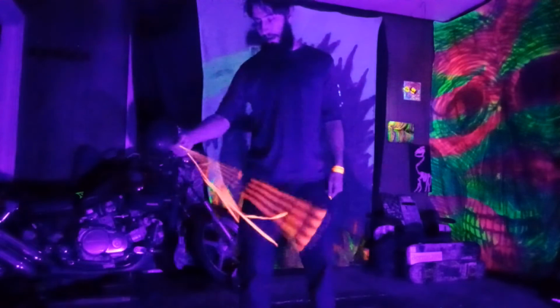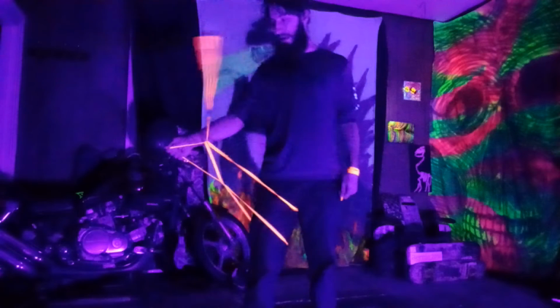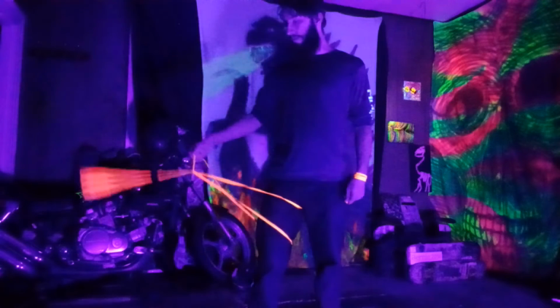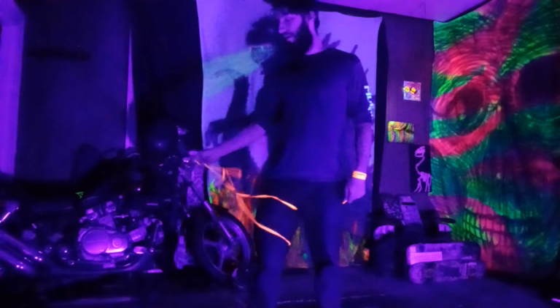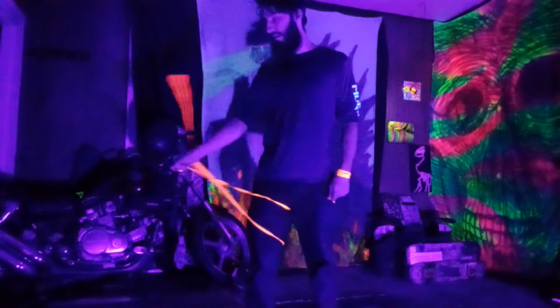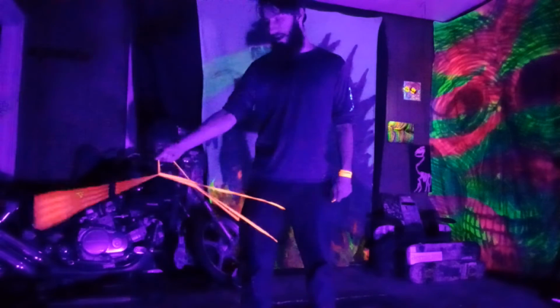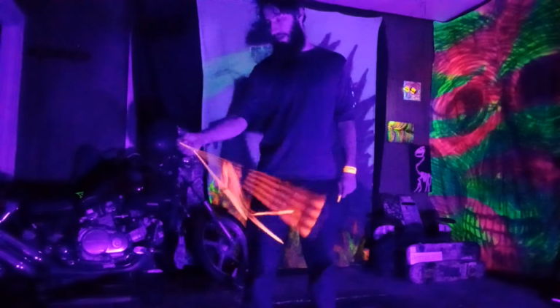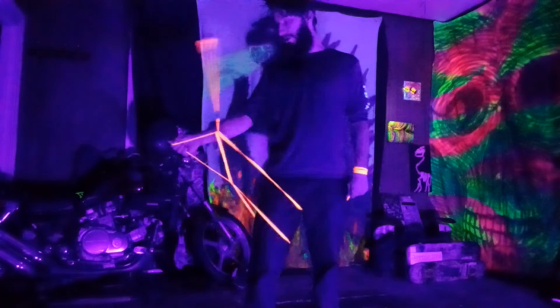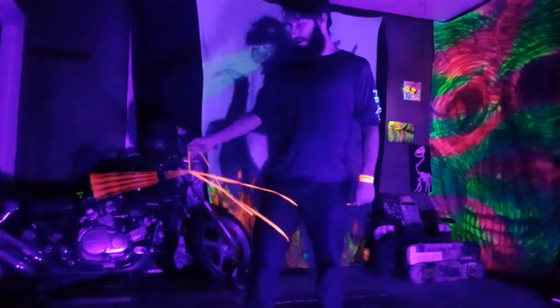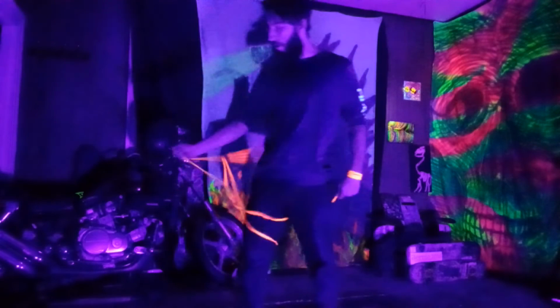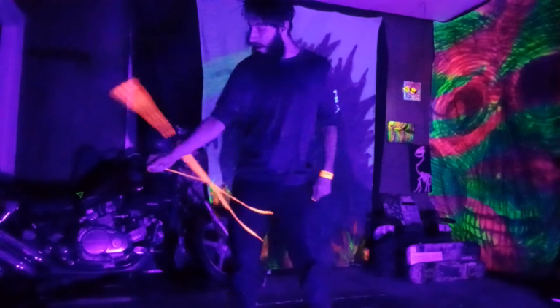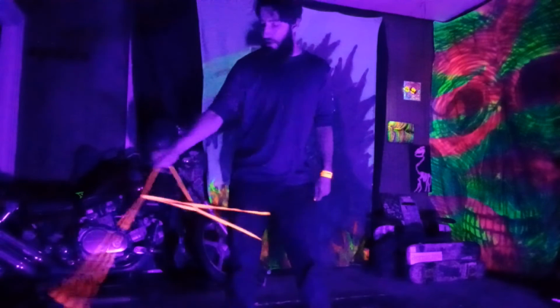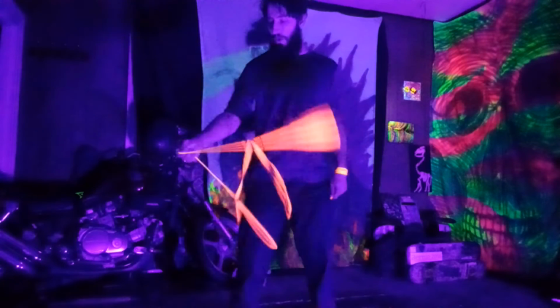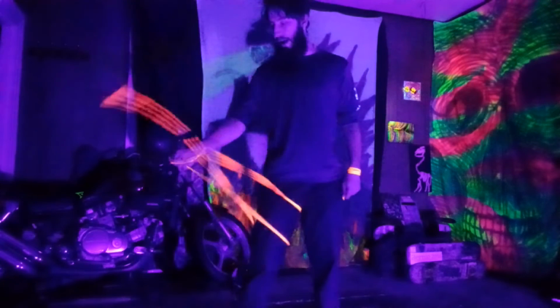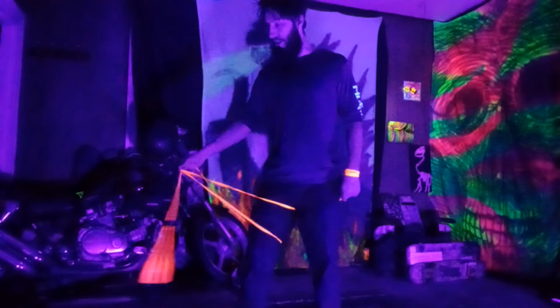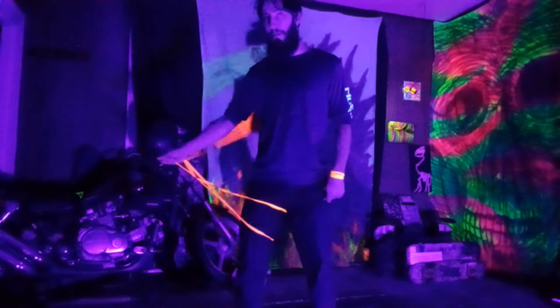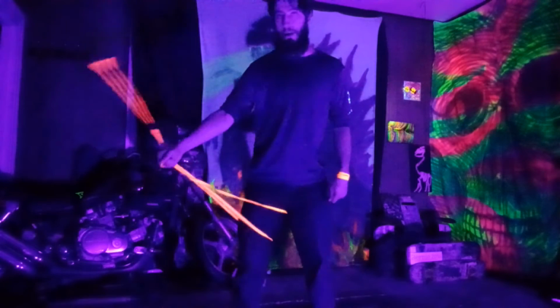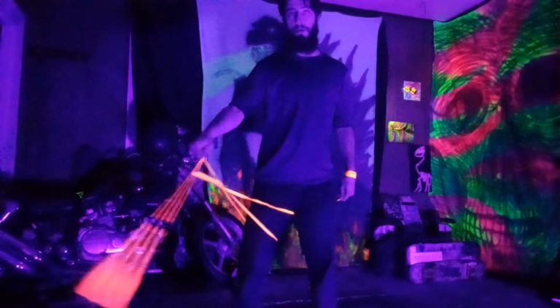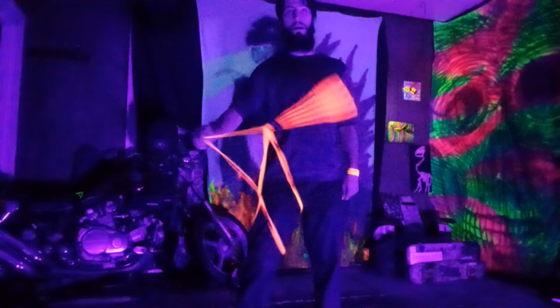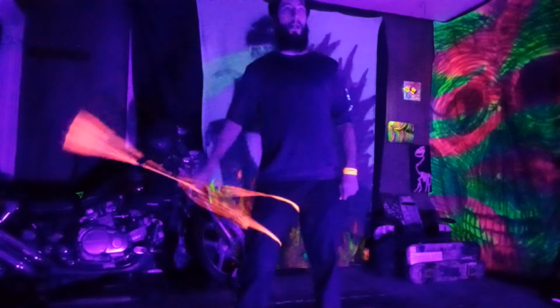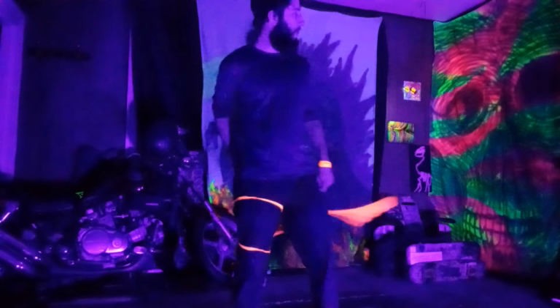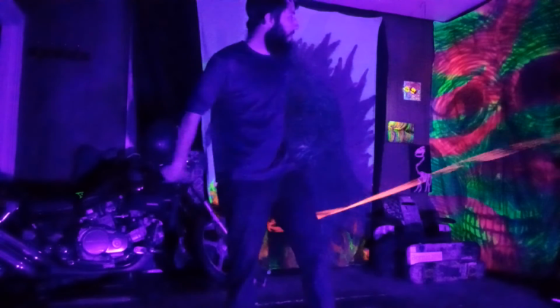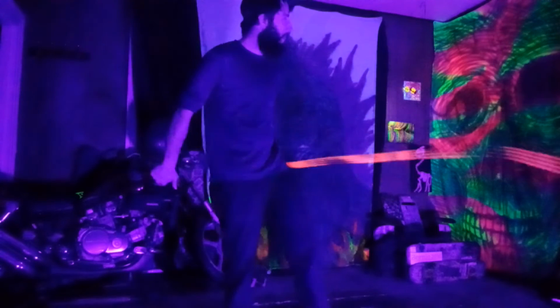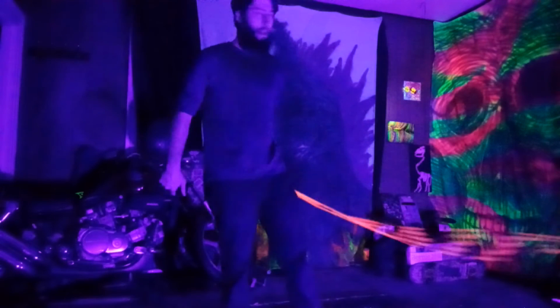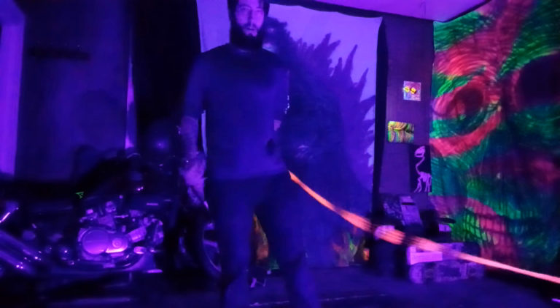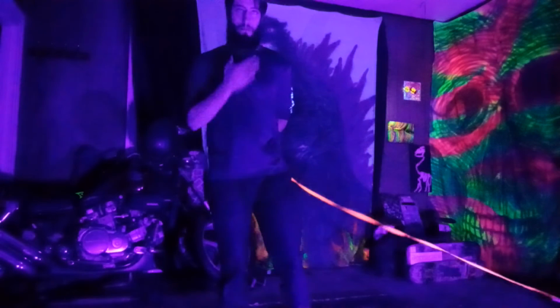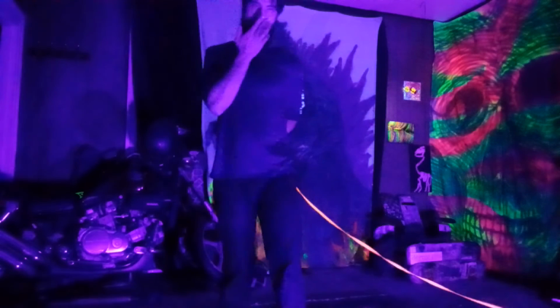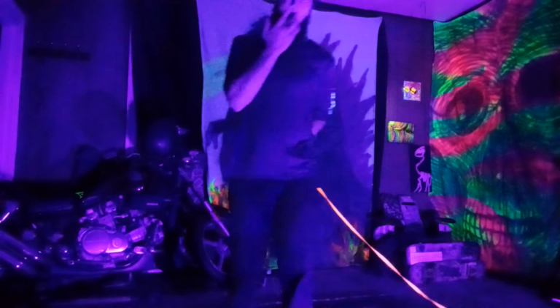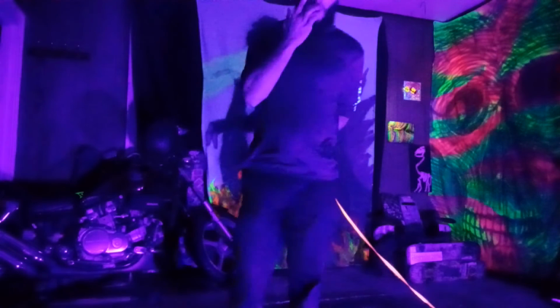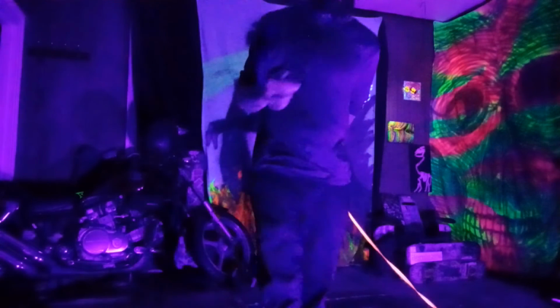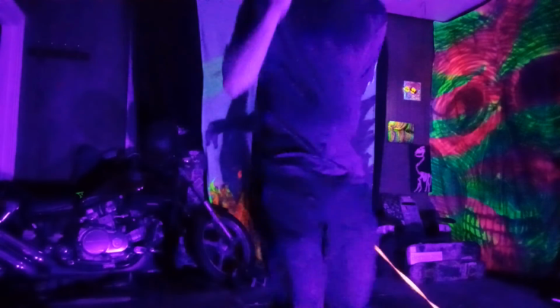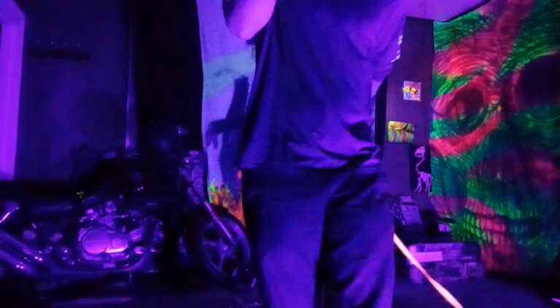Making a figure eight or an X. And to get out of it, you just throw it towards your anchor side behind you and it all comes undone. Hope you guys enjoy.